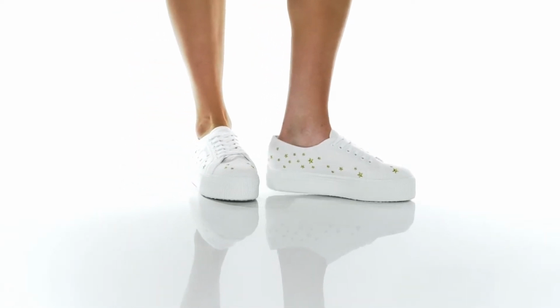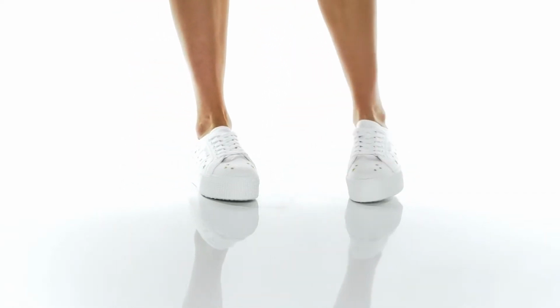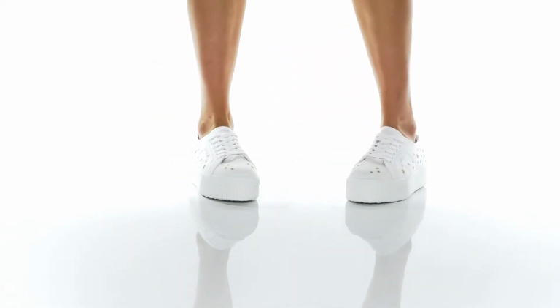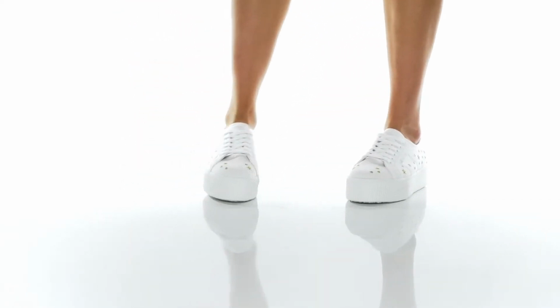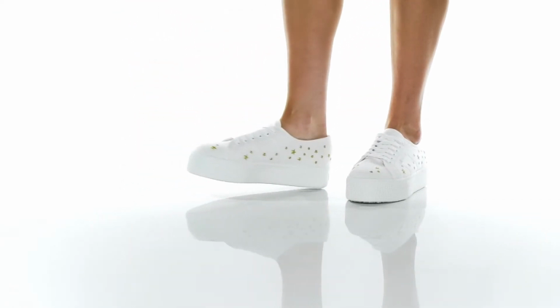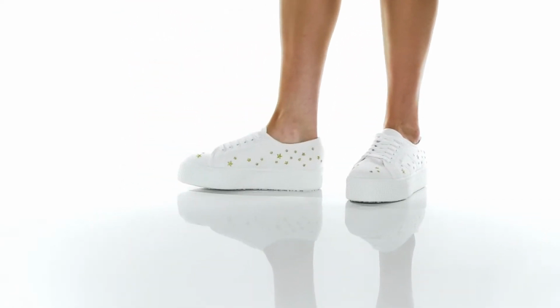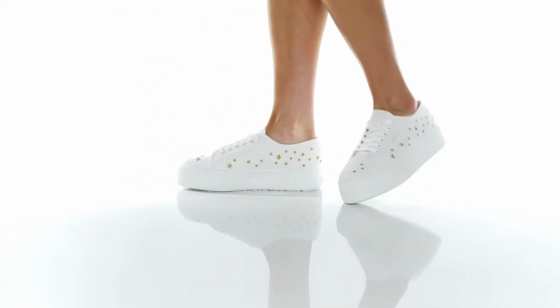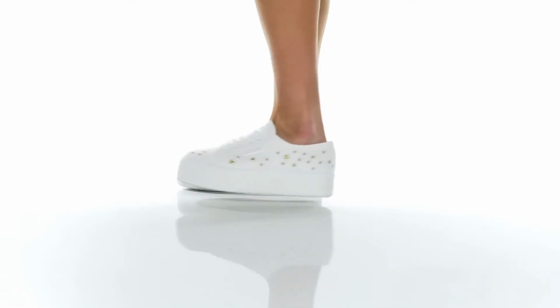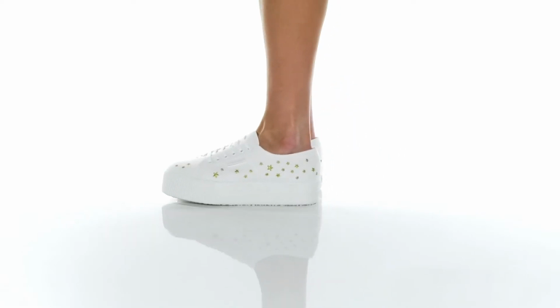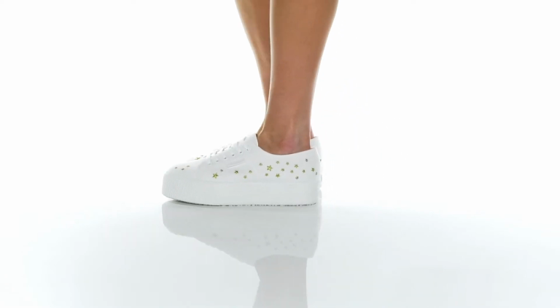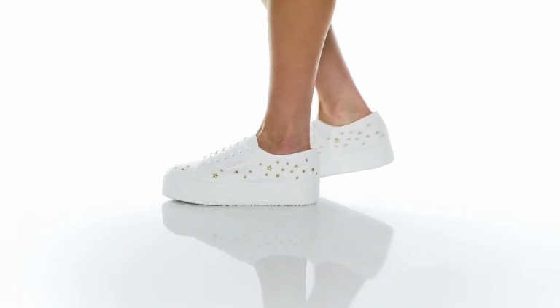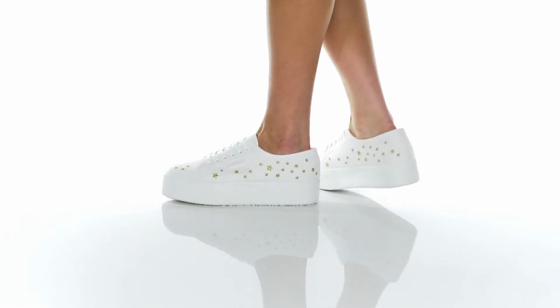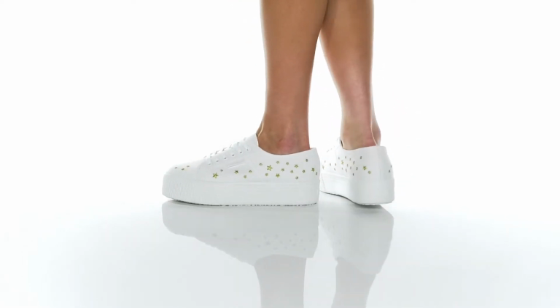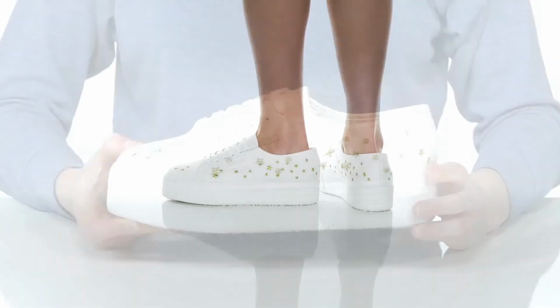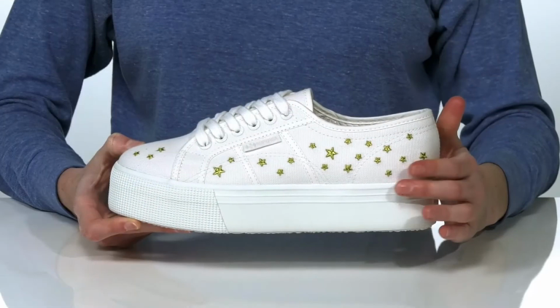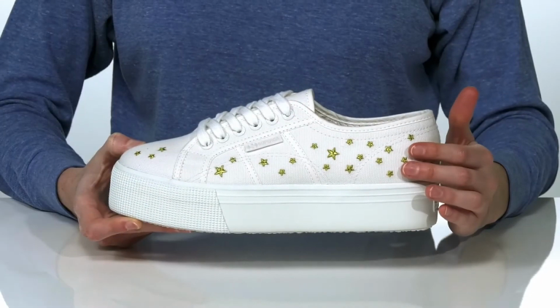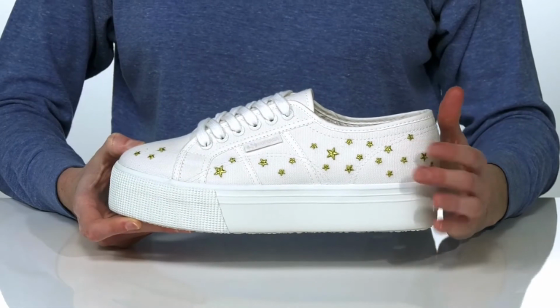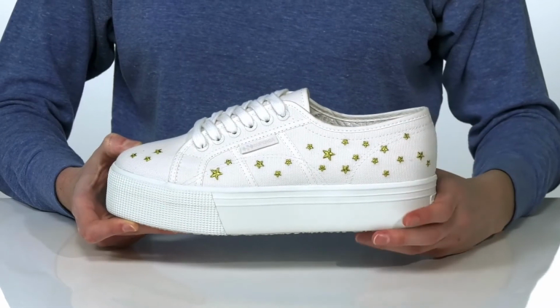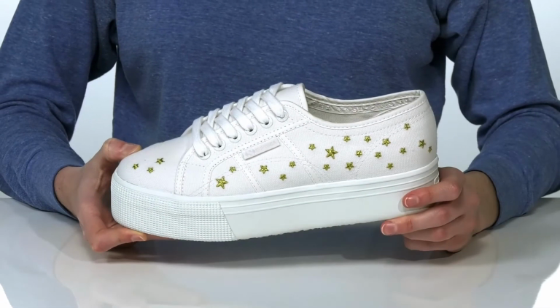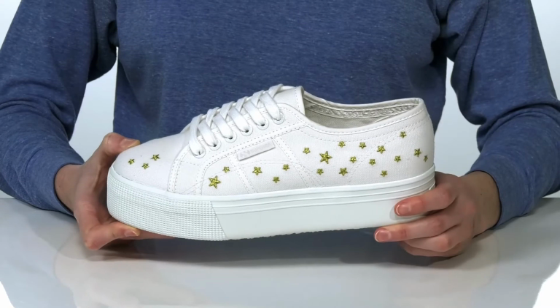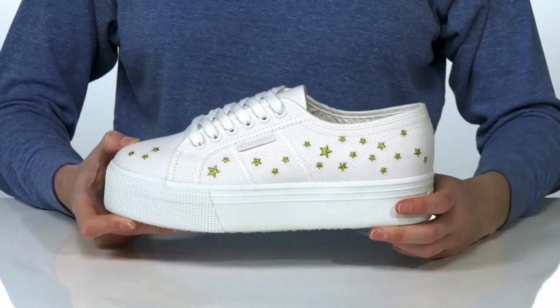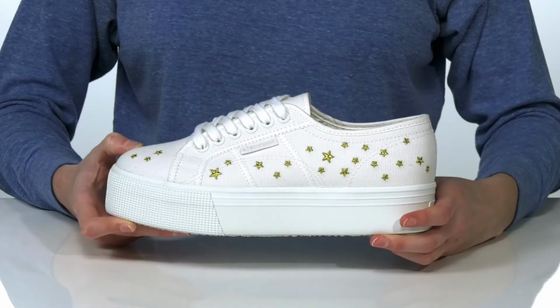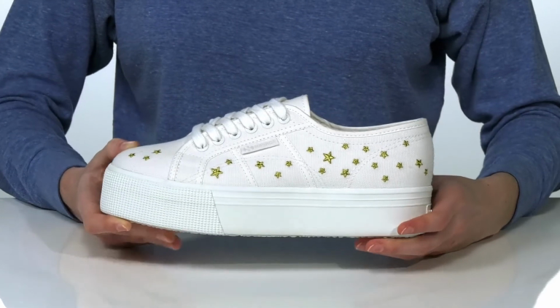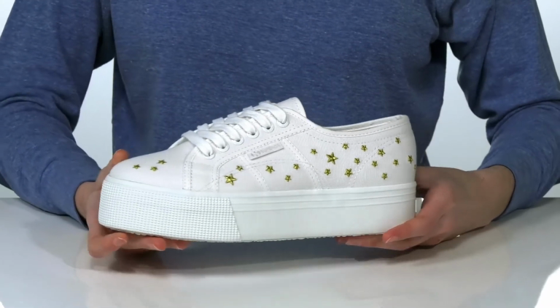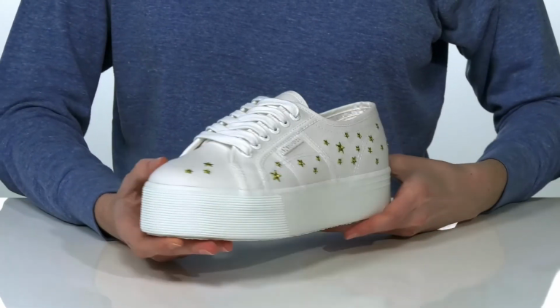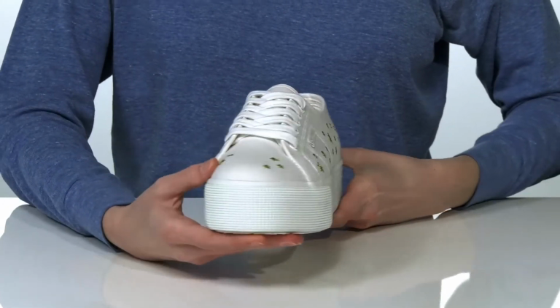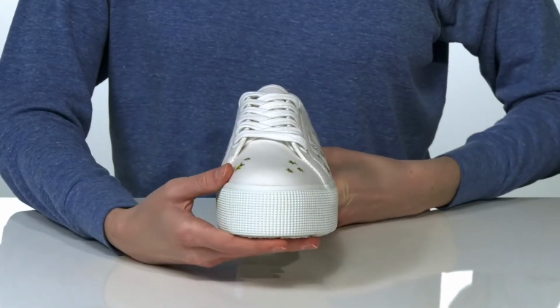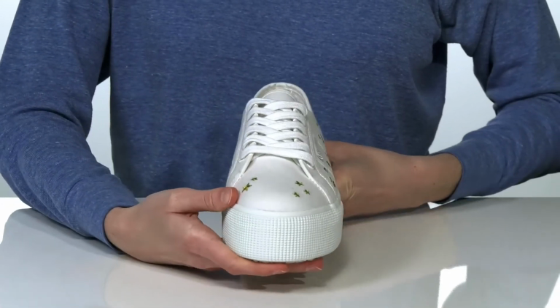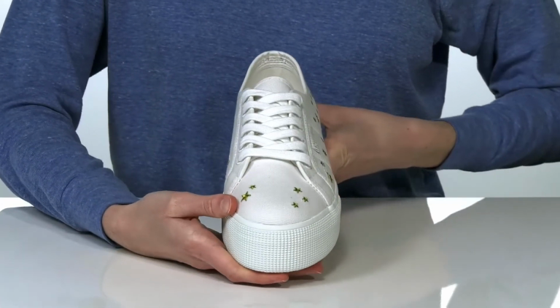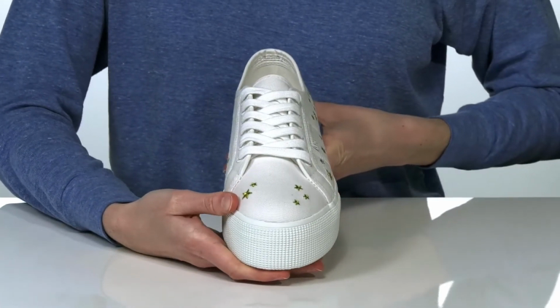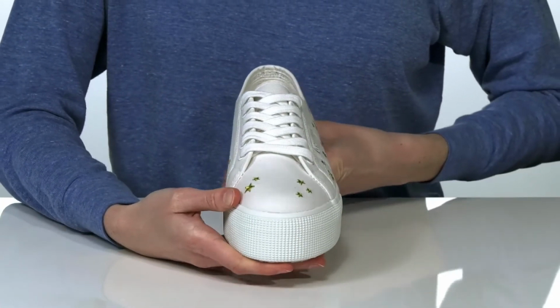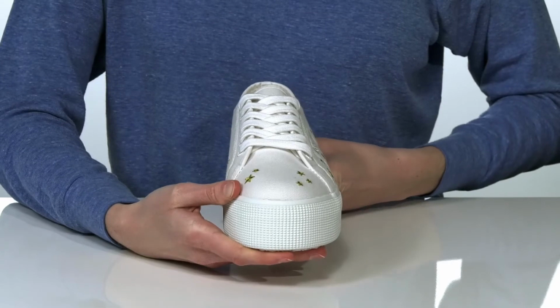You'll be seeing stars this season with these cool sneakers from Superga. They have metallic gold stars embroidered on the textile upper which gives them a totally out-of-this-world look.